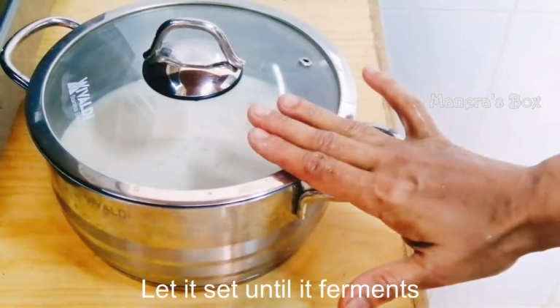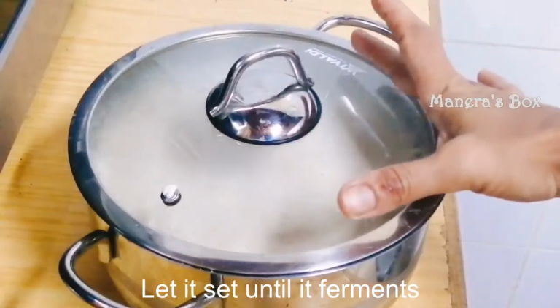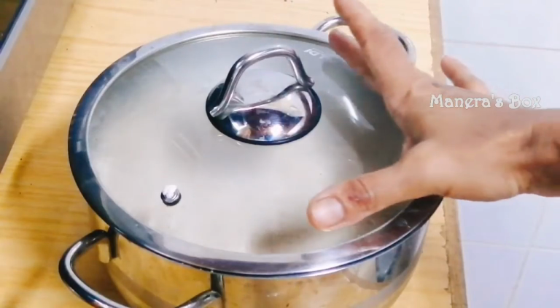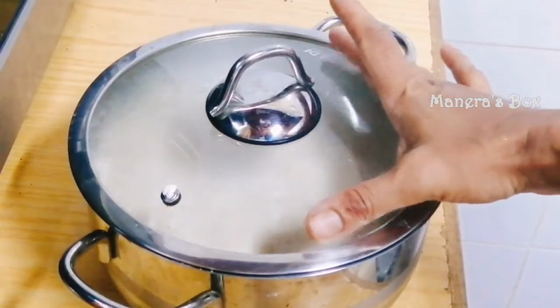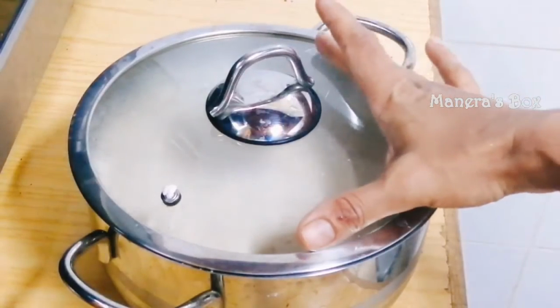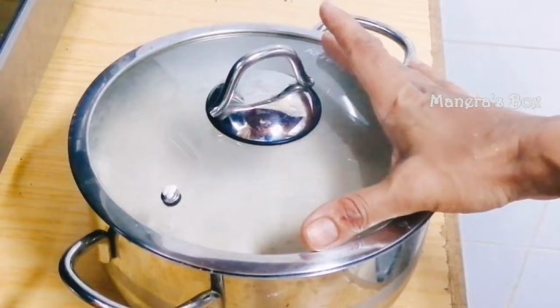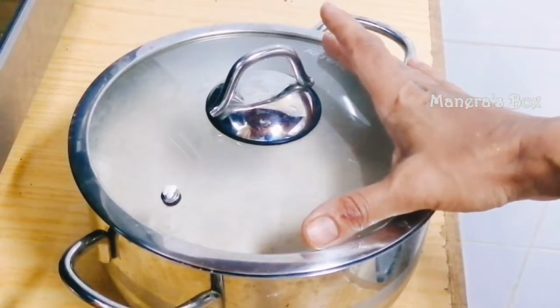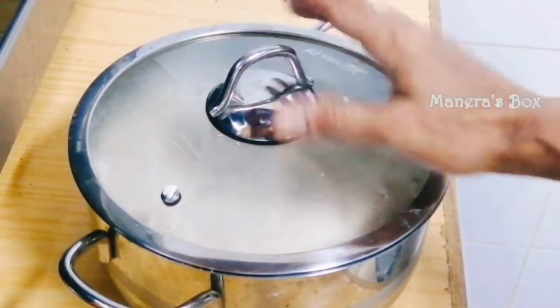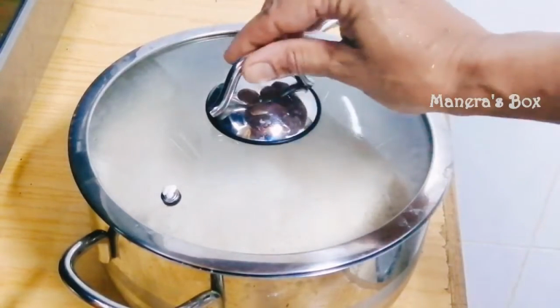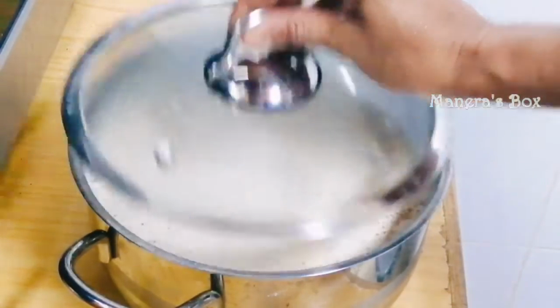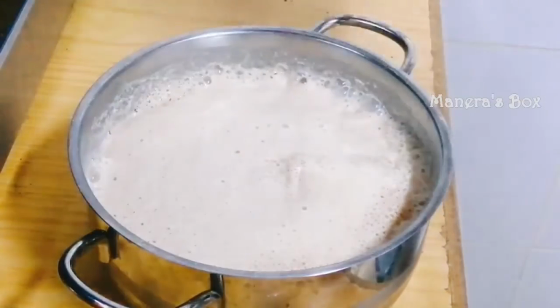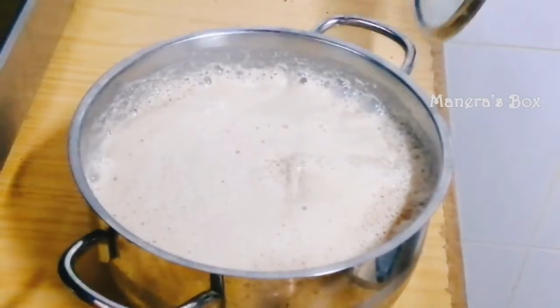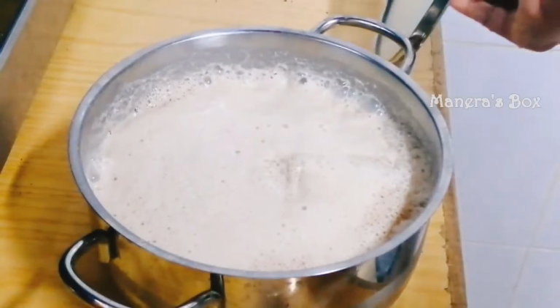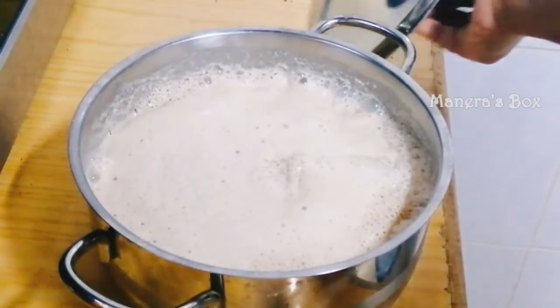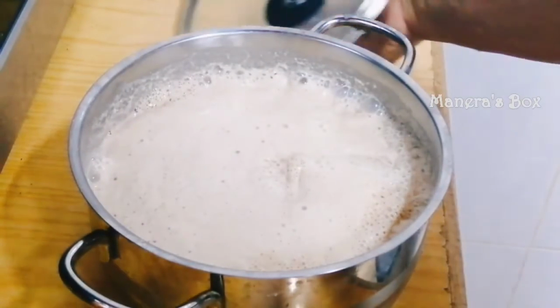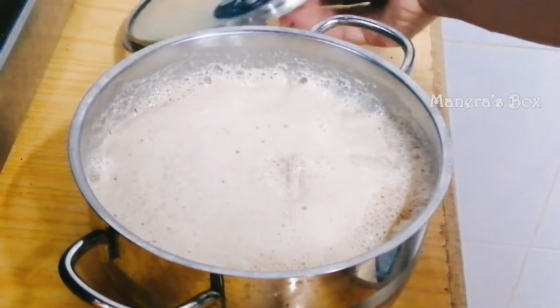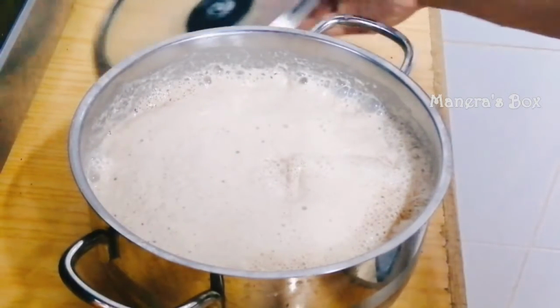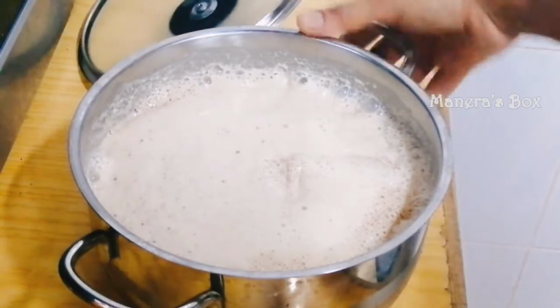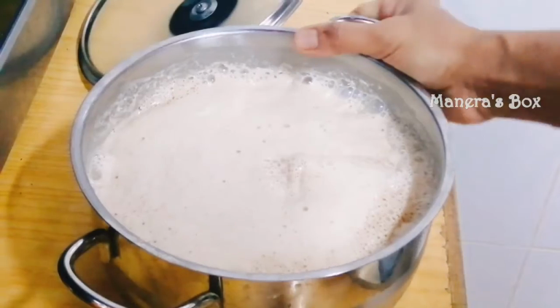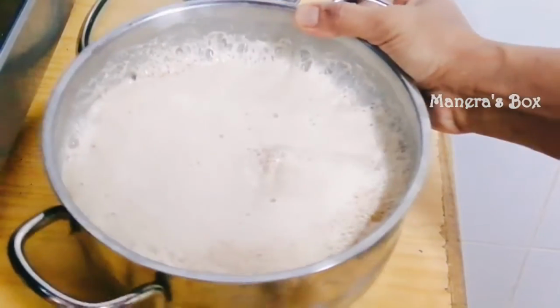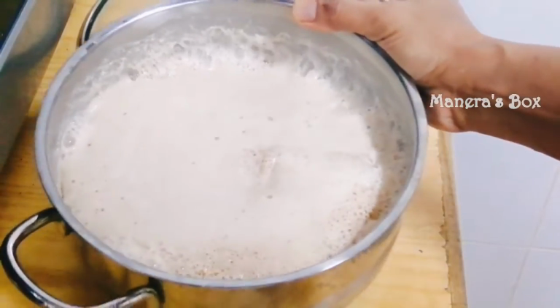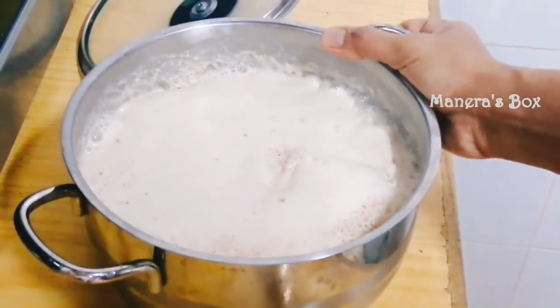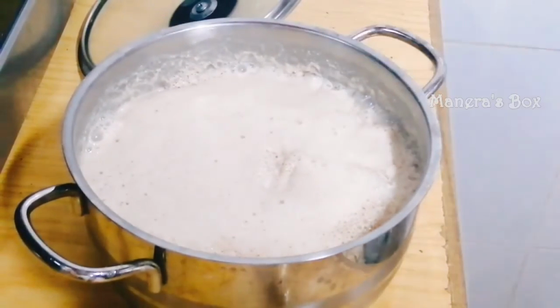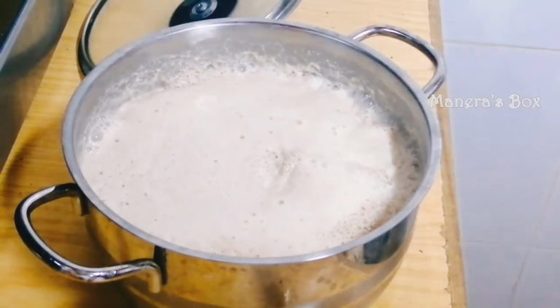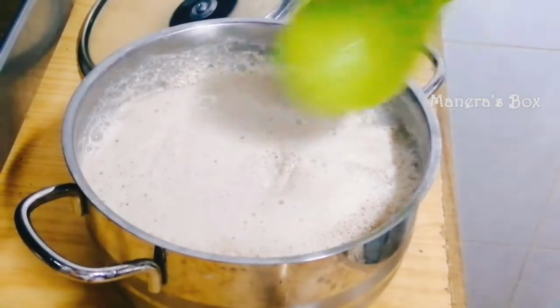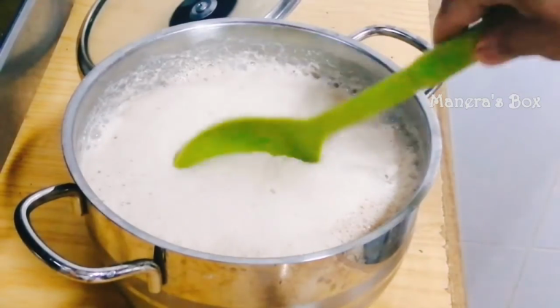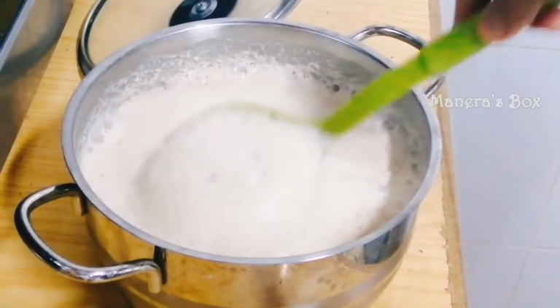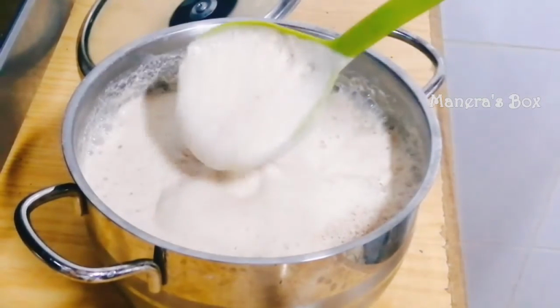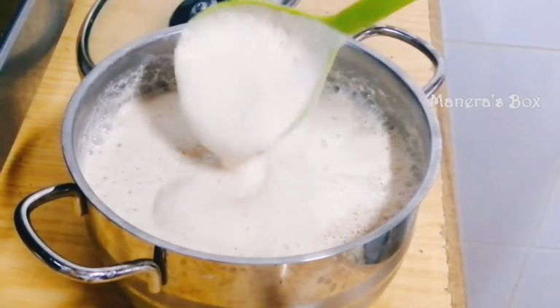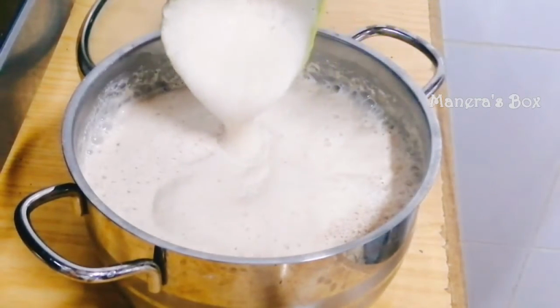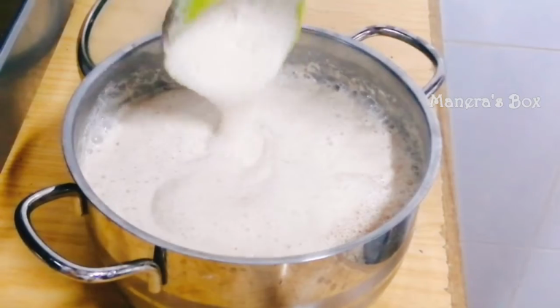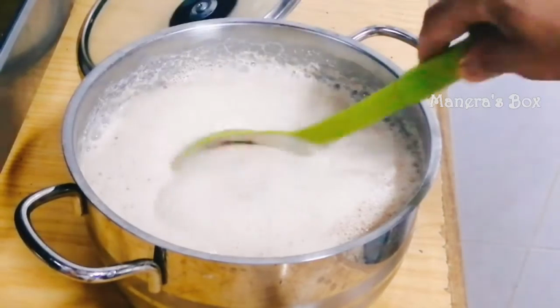I am going to set it for 3 to 4 hours. It is going to ferment well. This is a cool place. It will be even better after 5 to 6 hours.